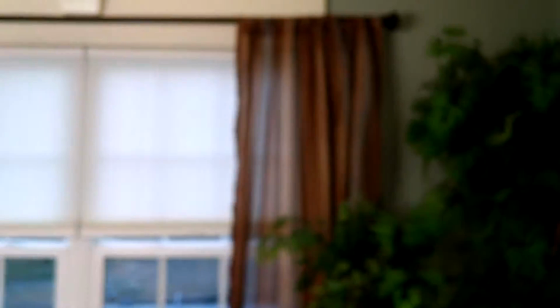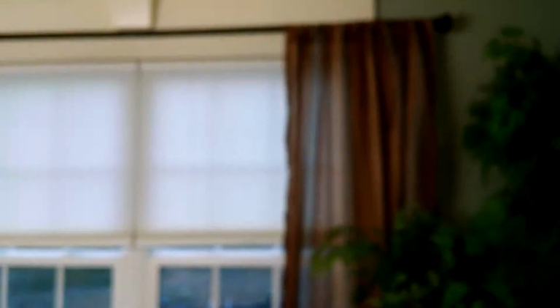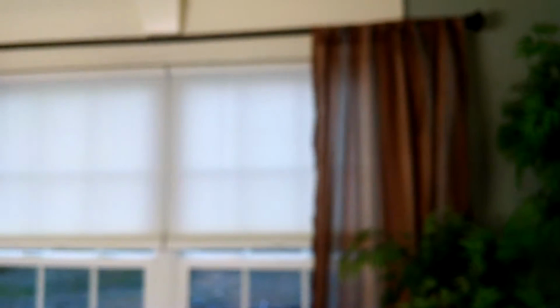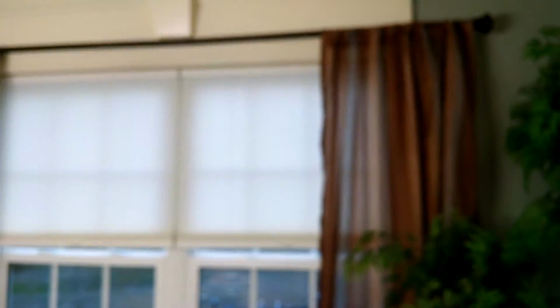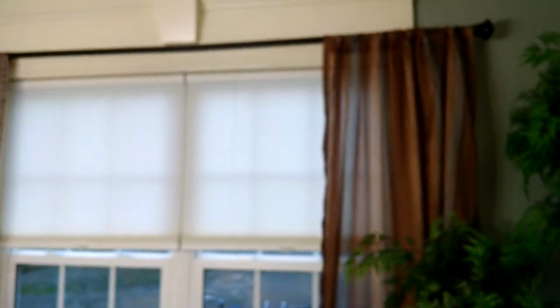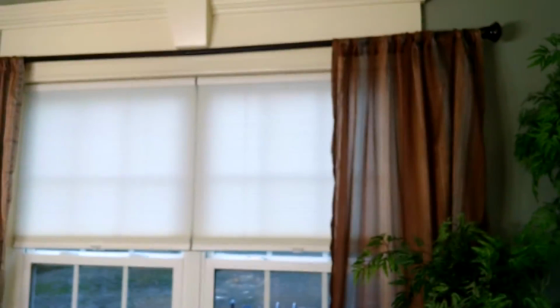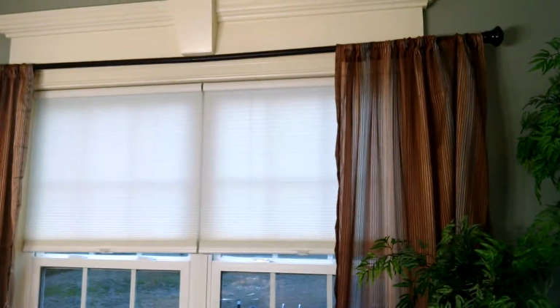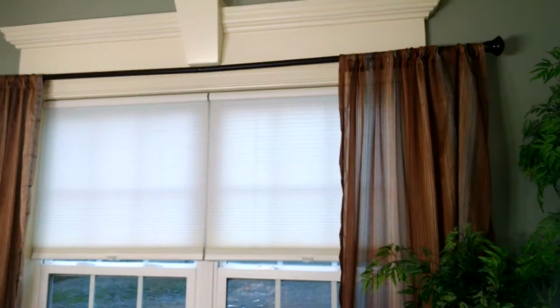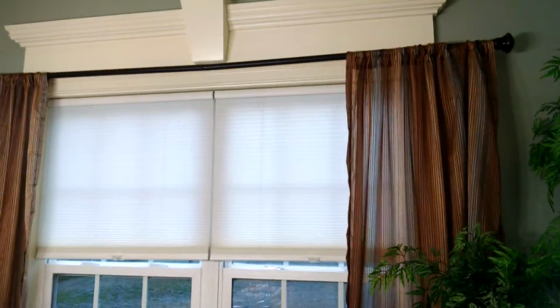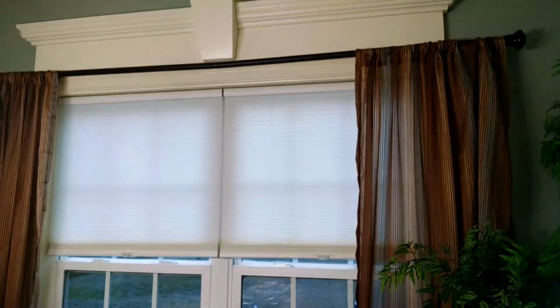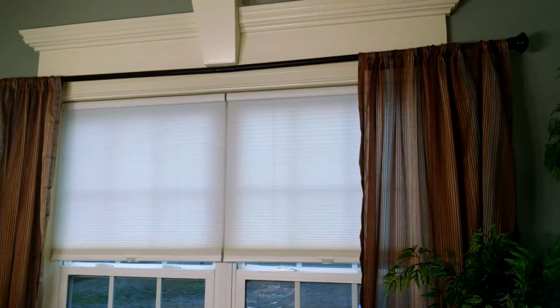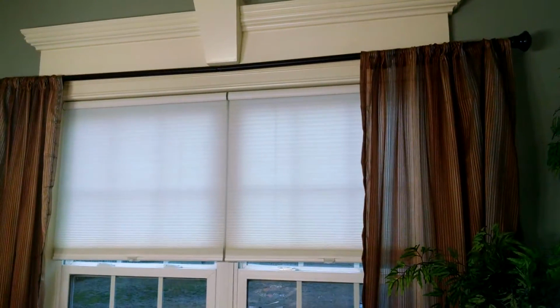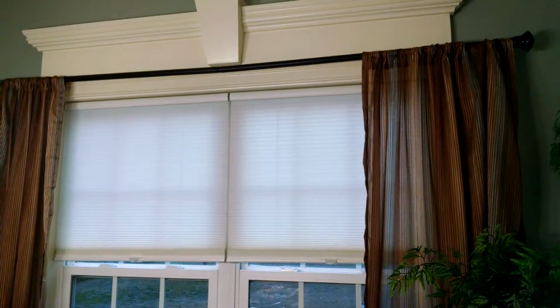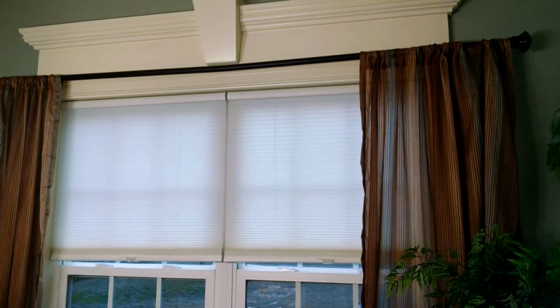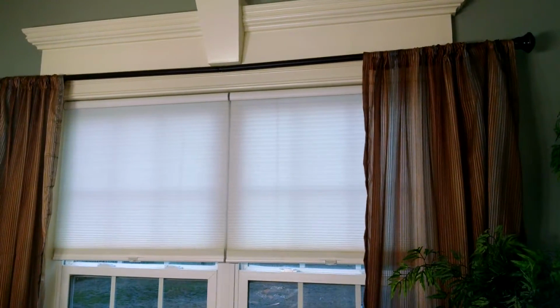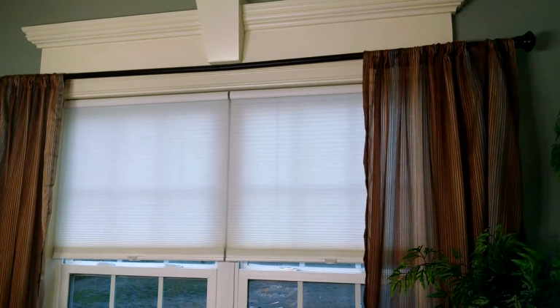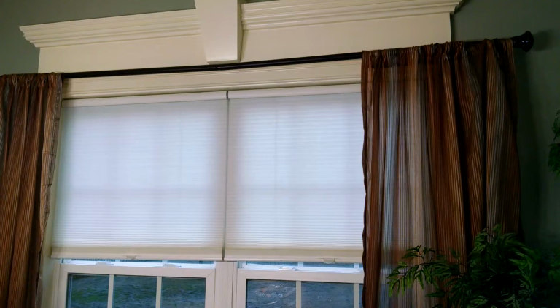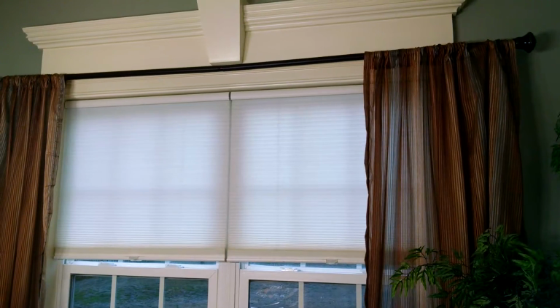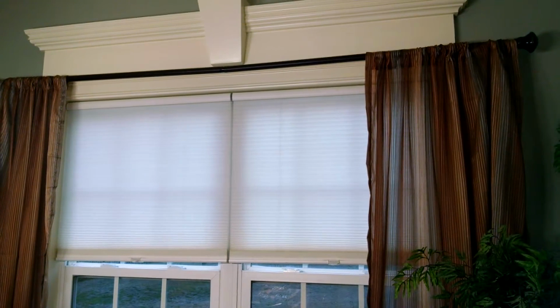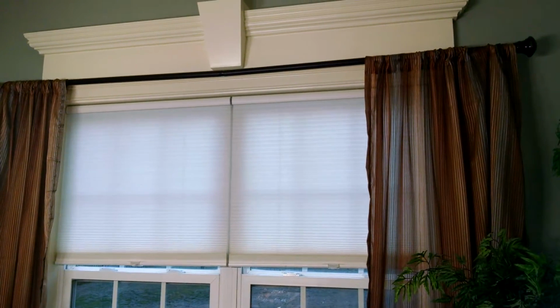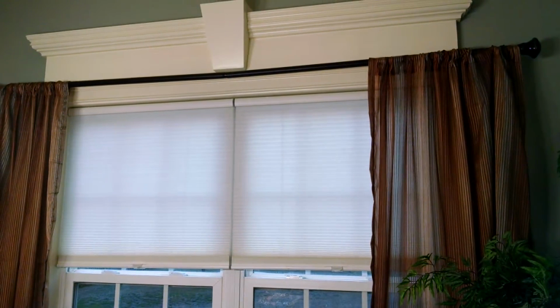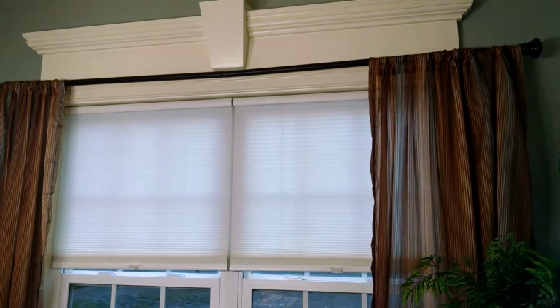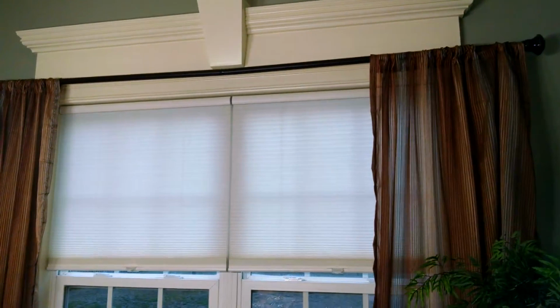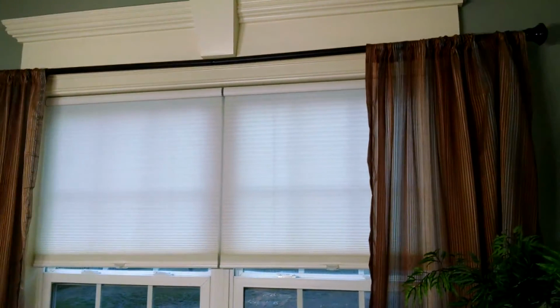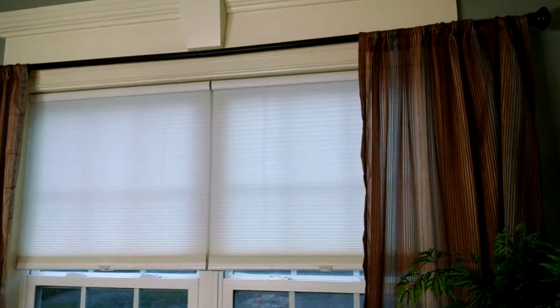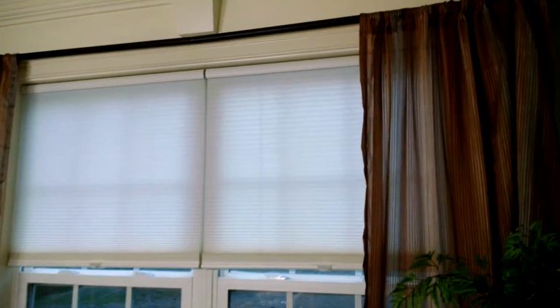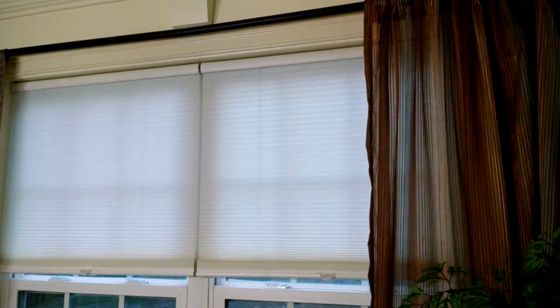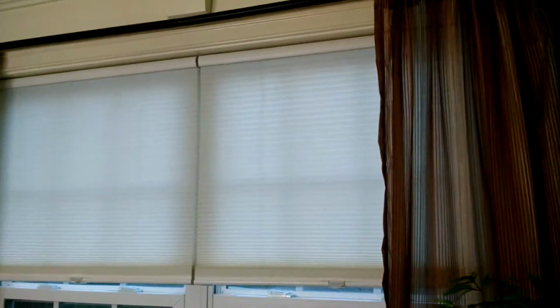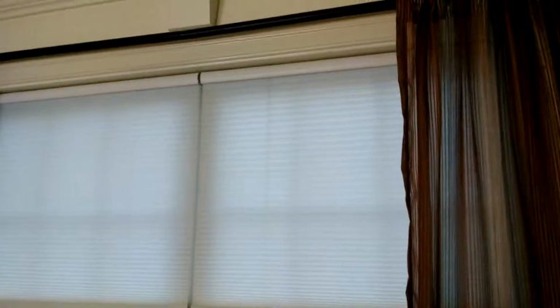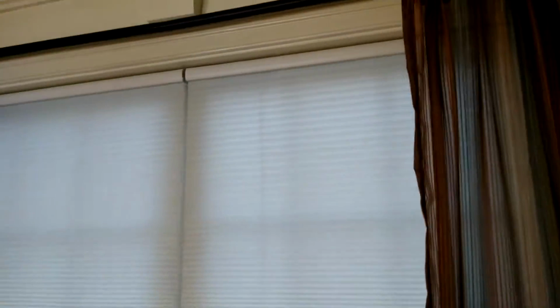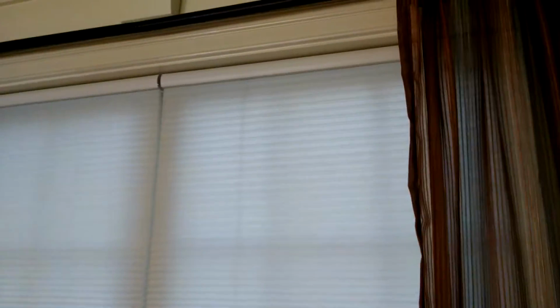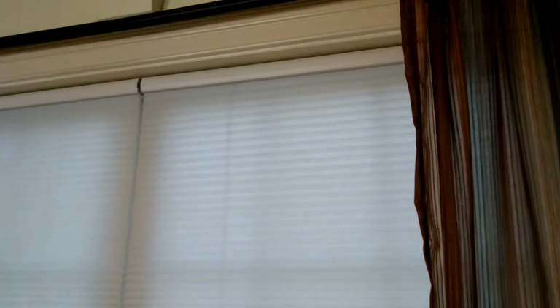Hi, this is Michael Prevatt. You just typed in how to install blinds on a window. Well, let me show you real quick.